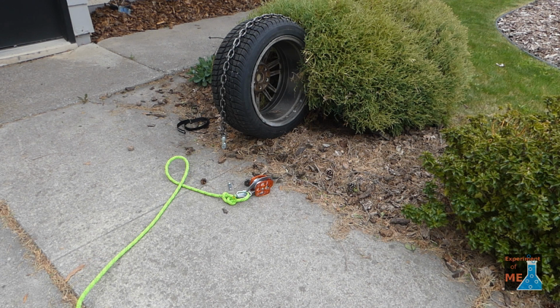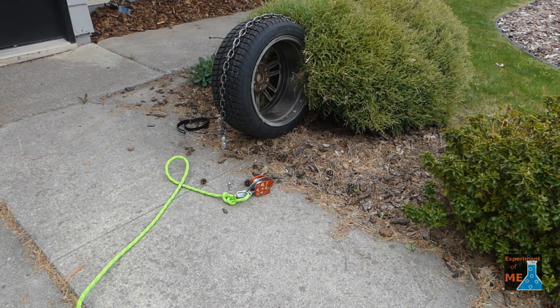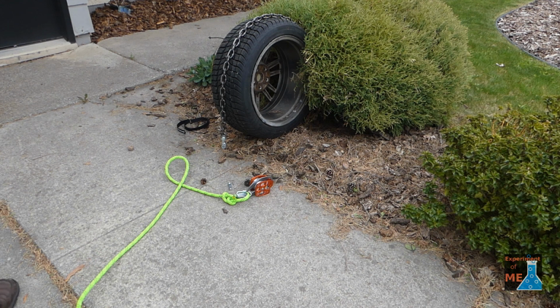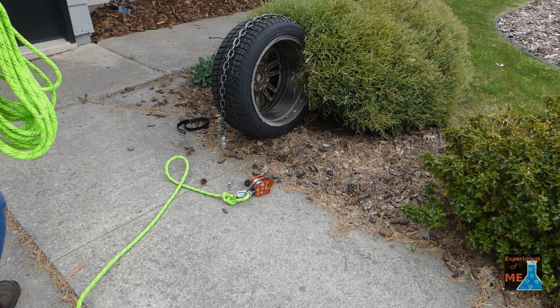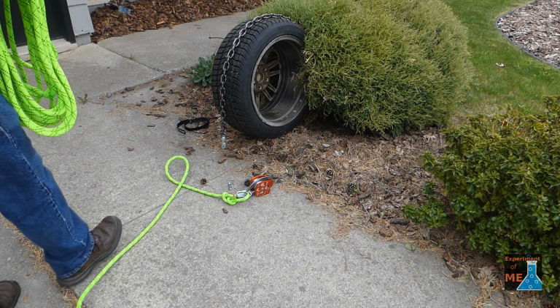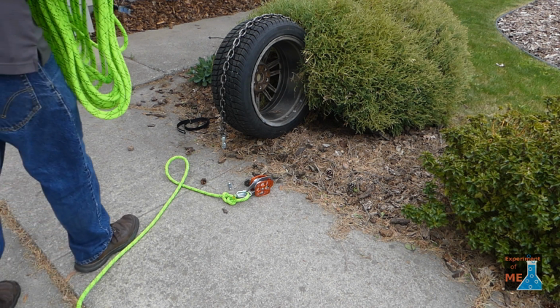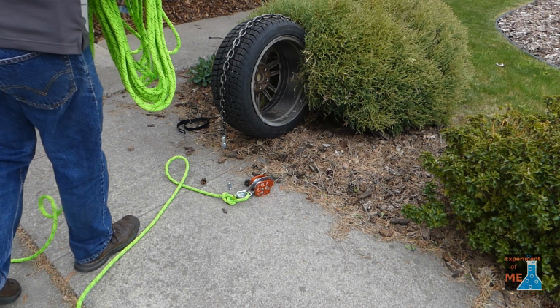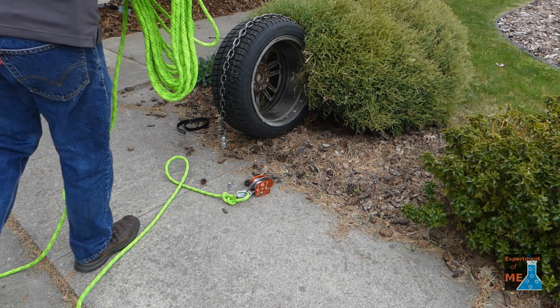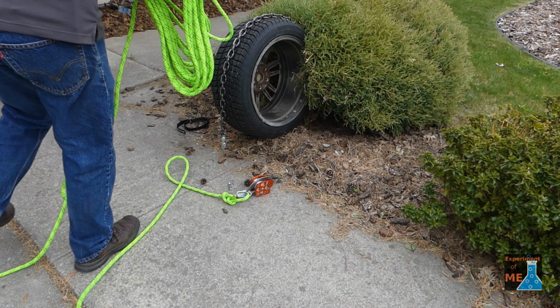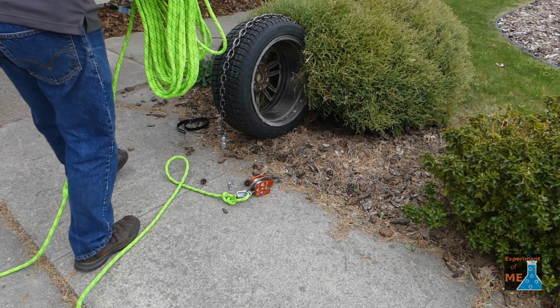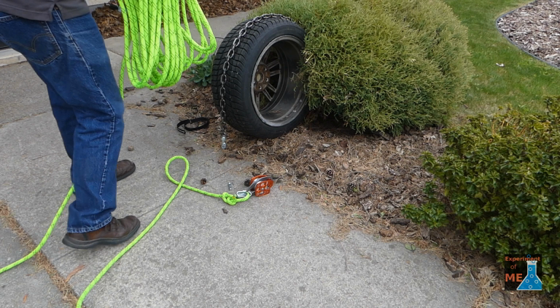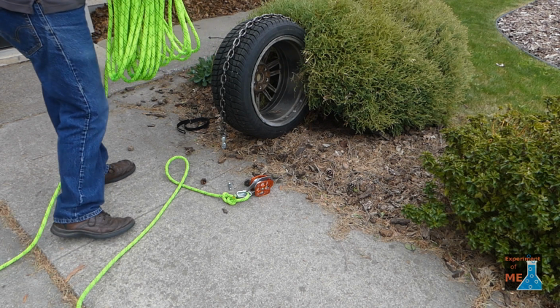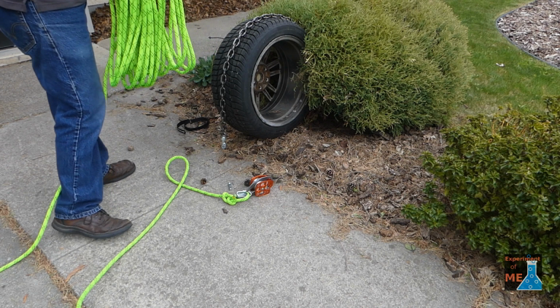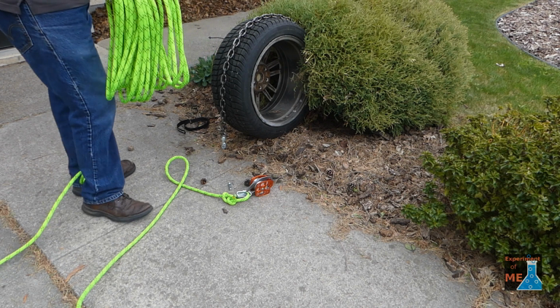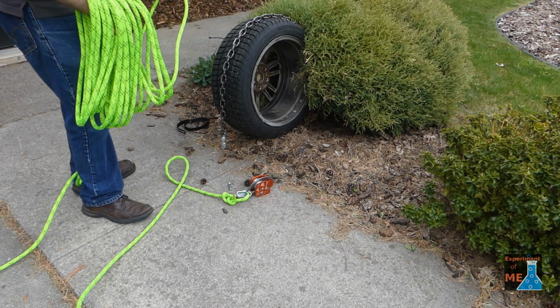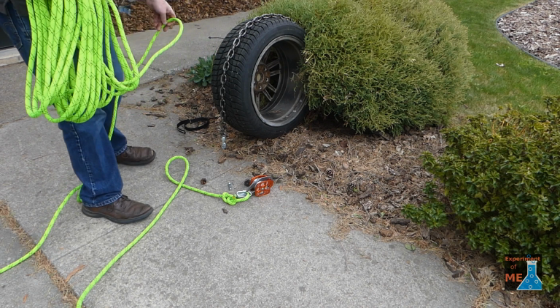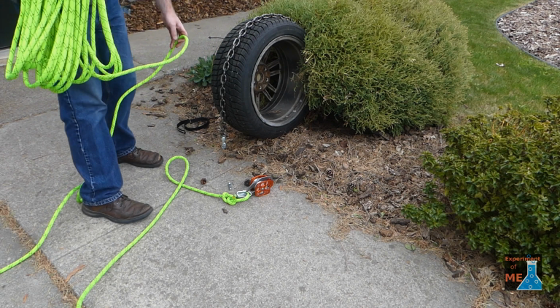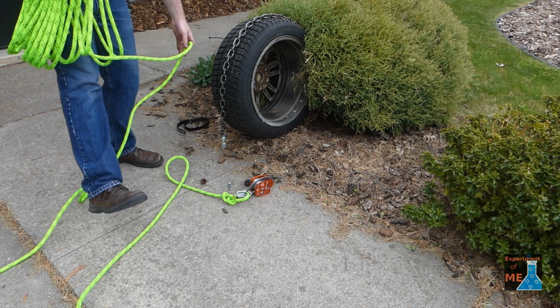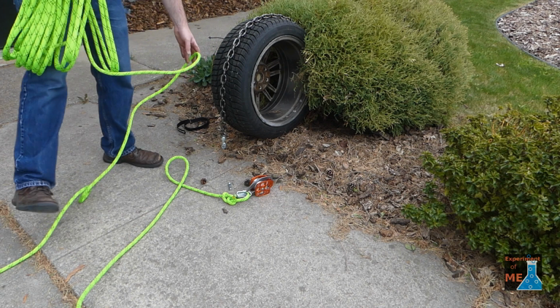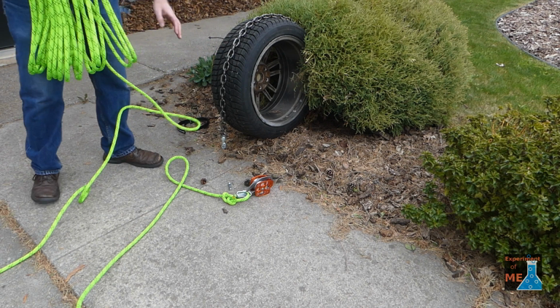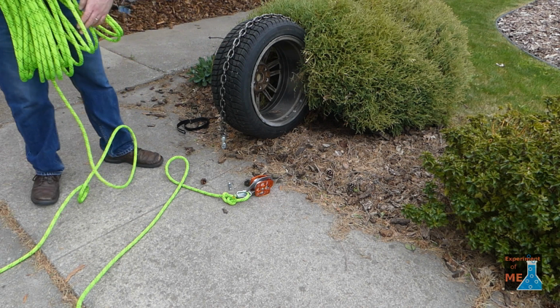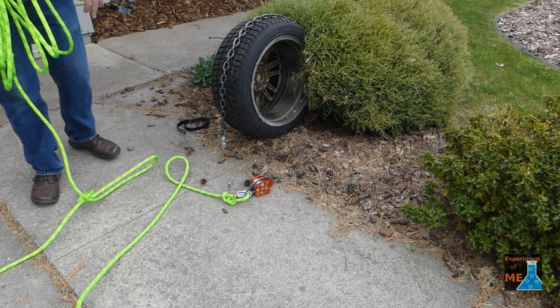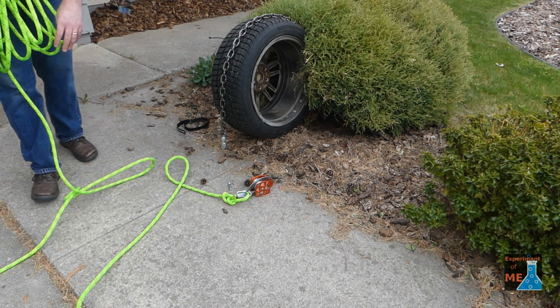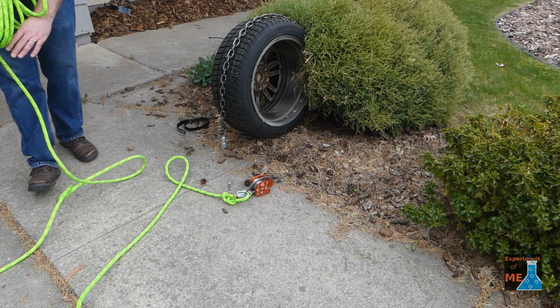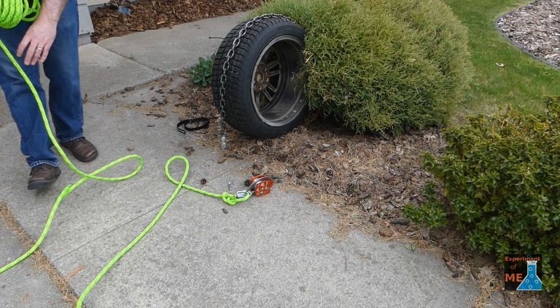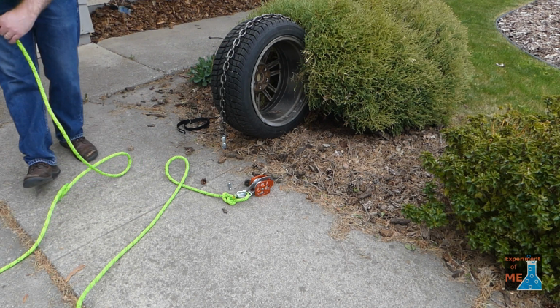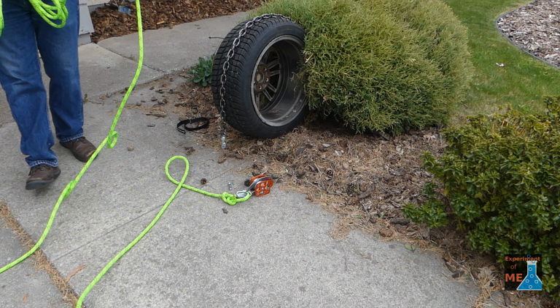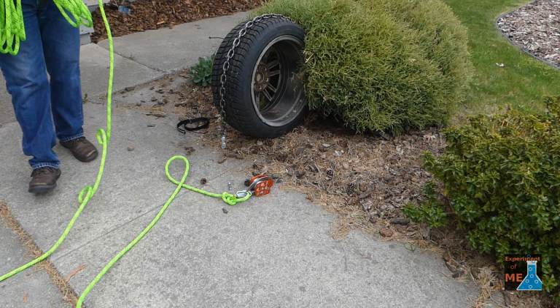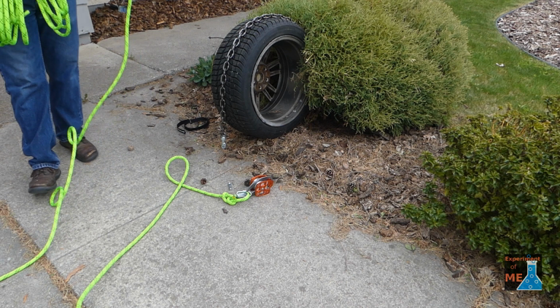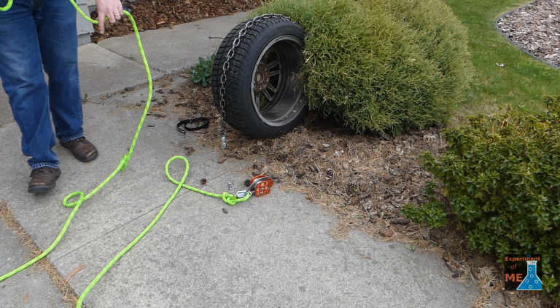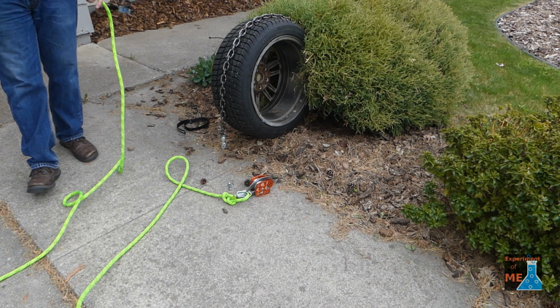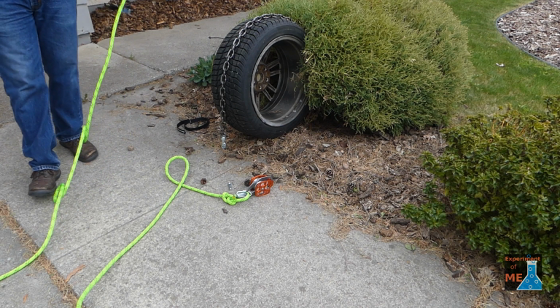Here I'm laying out the back and forth loops that I'll need for my system.